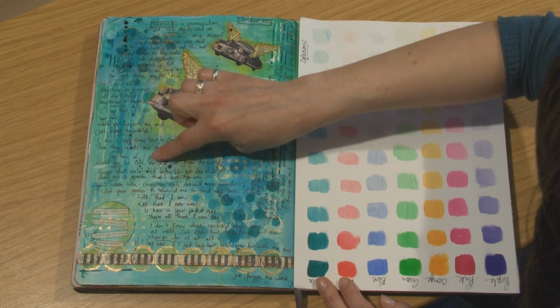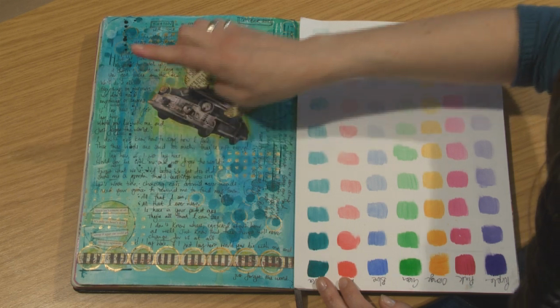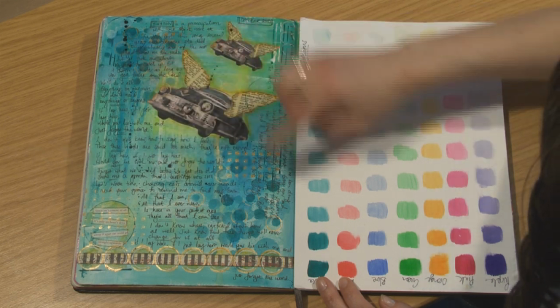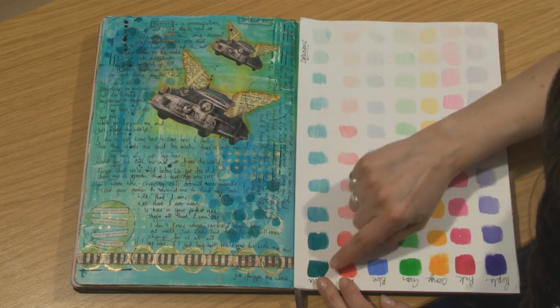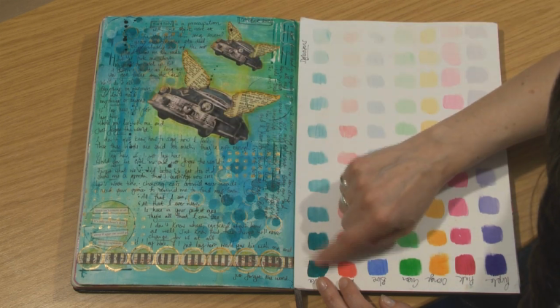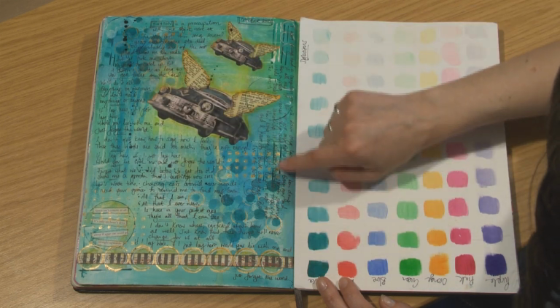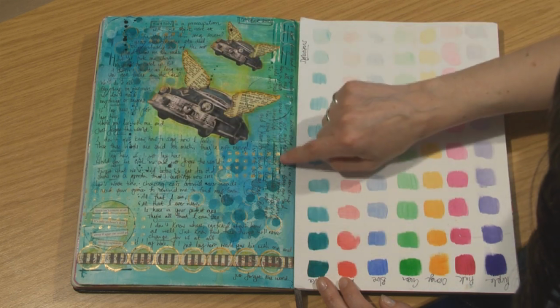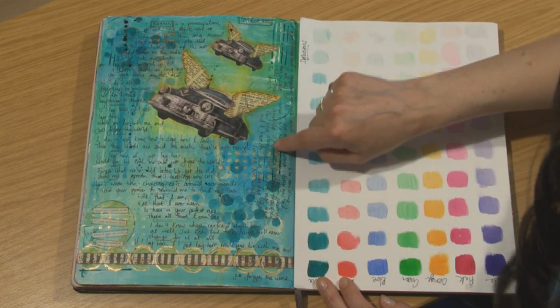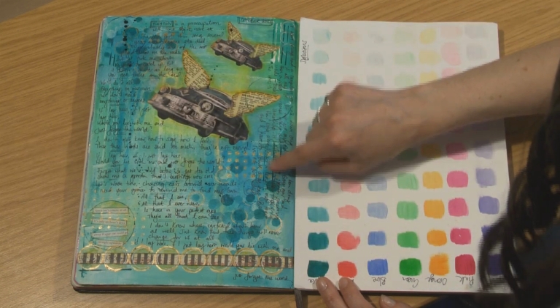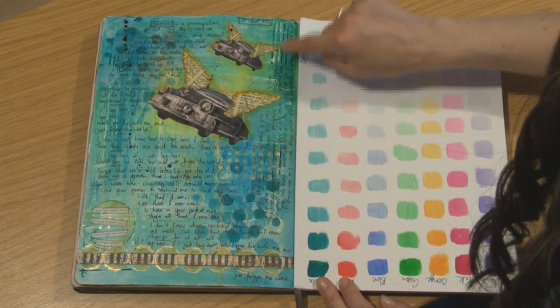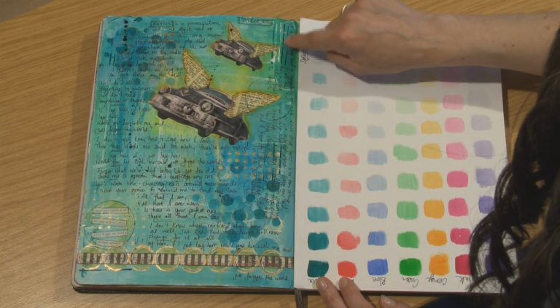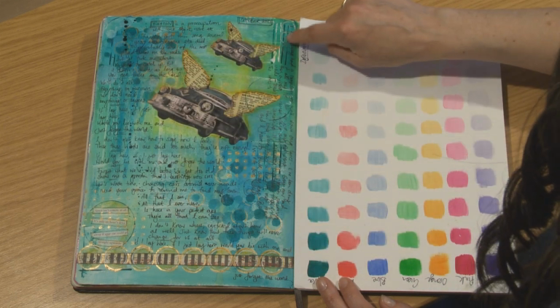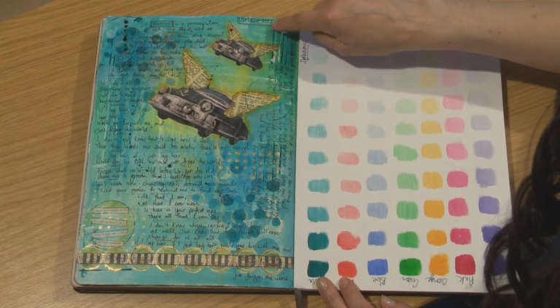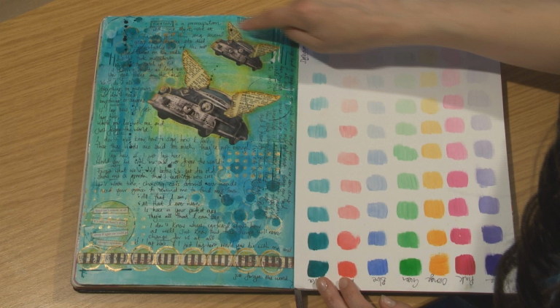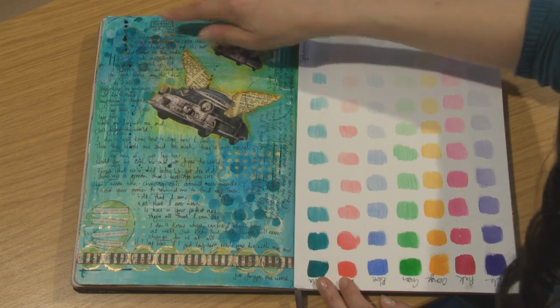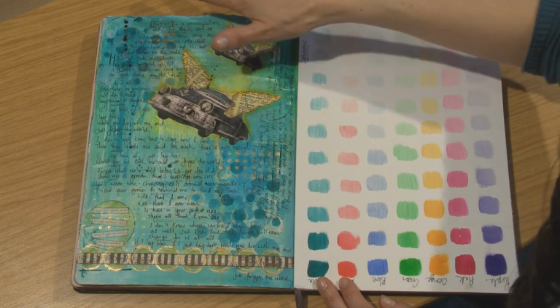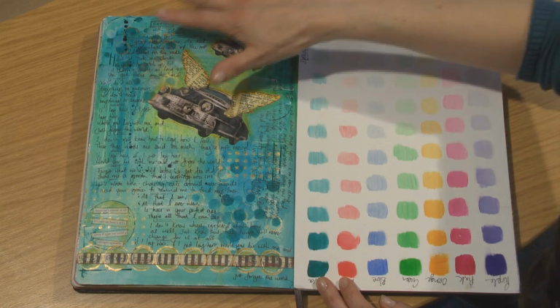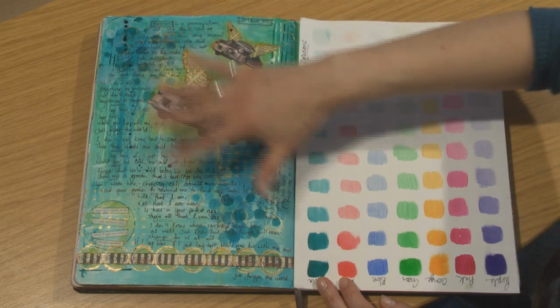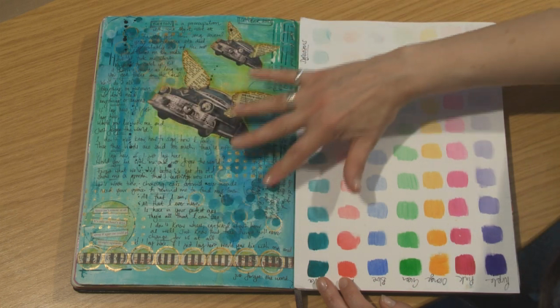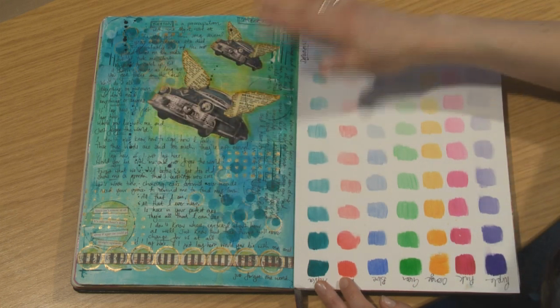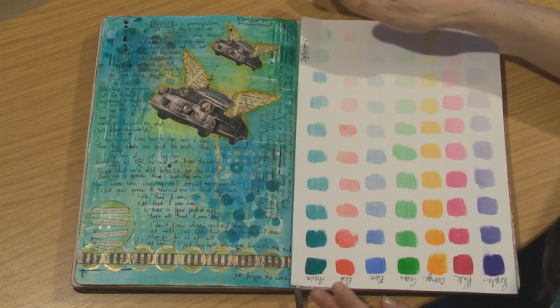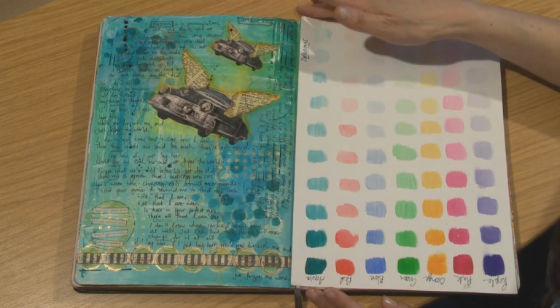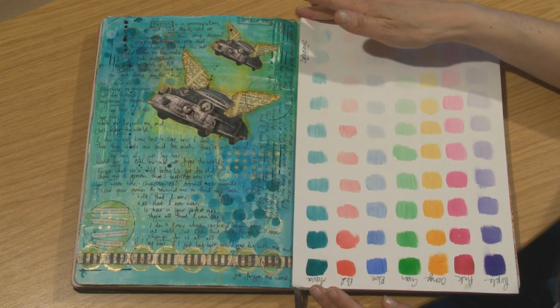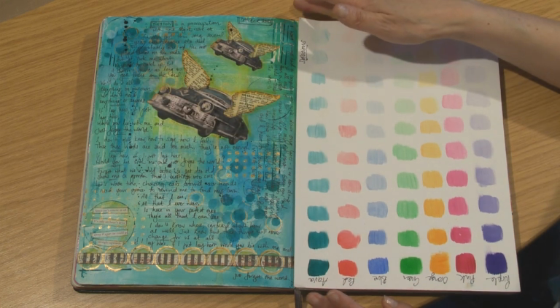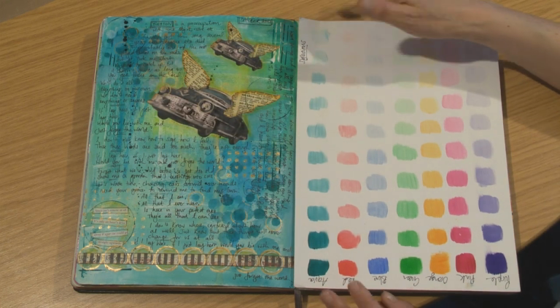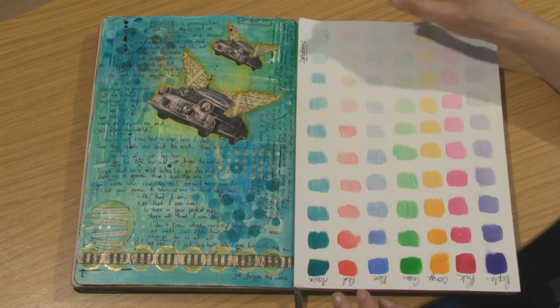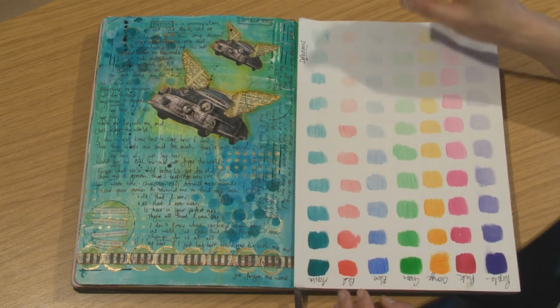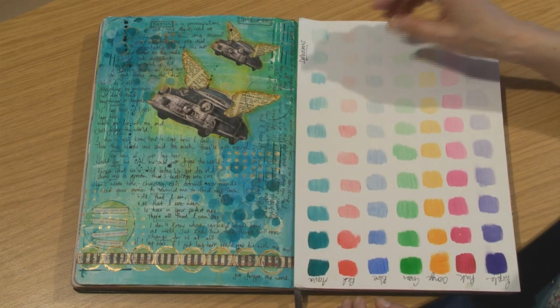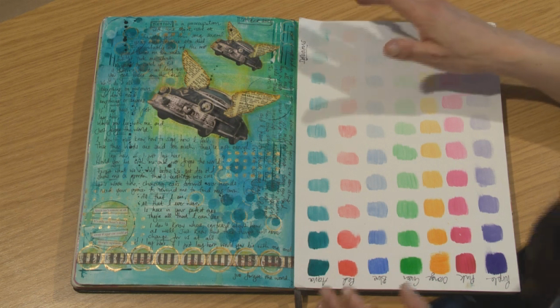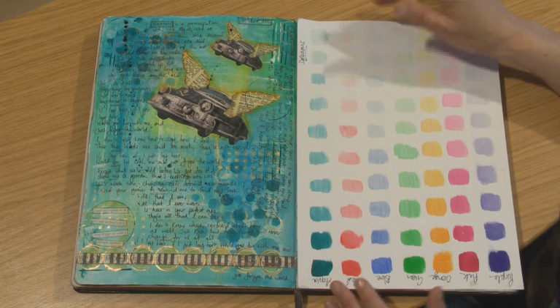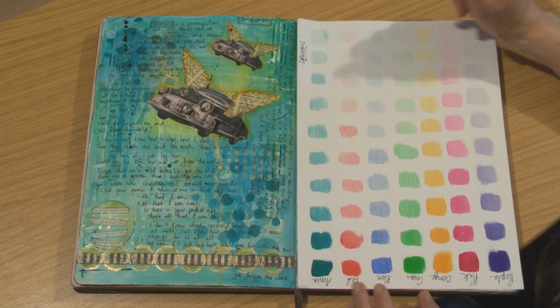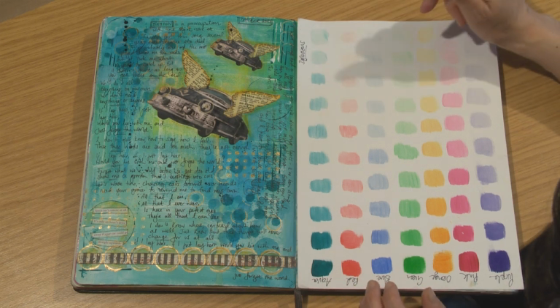I've also gone back in with the darker shades here to create extra texture. And by using all of these different shades on one page you can still get real depth and texture on your page.